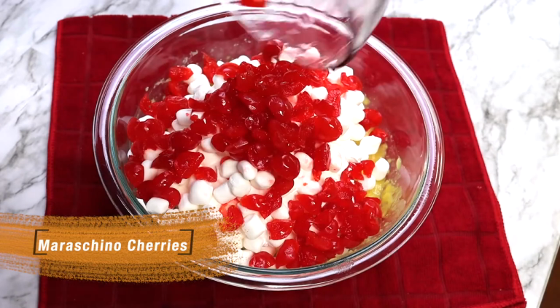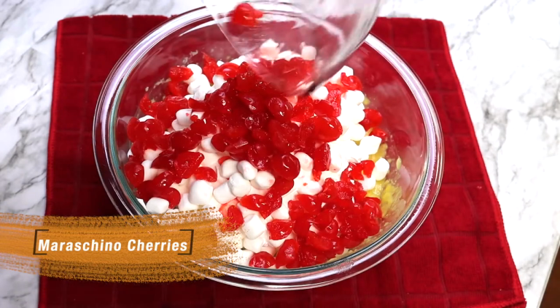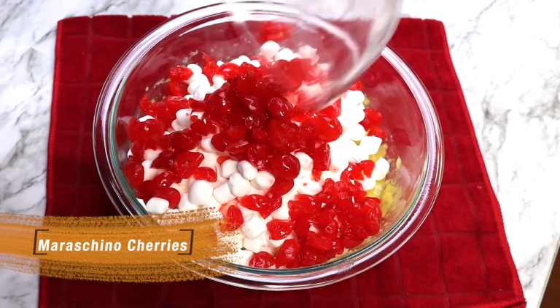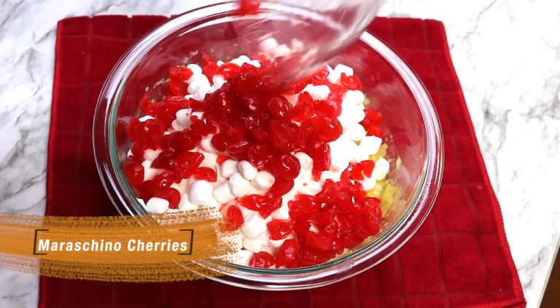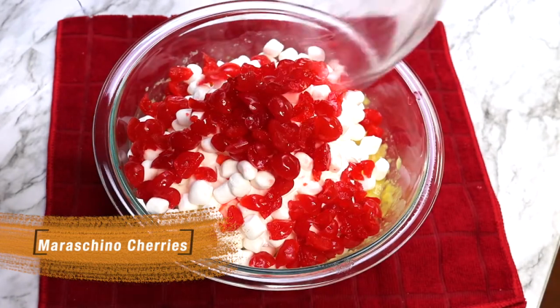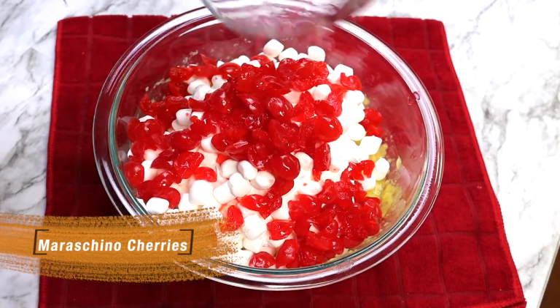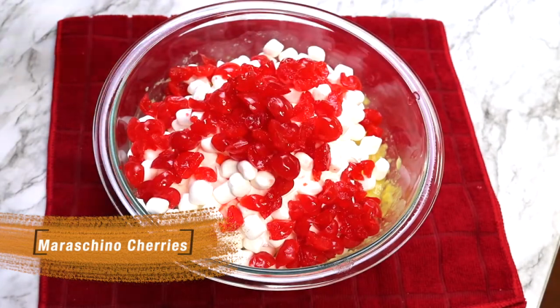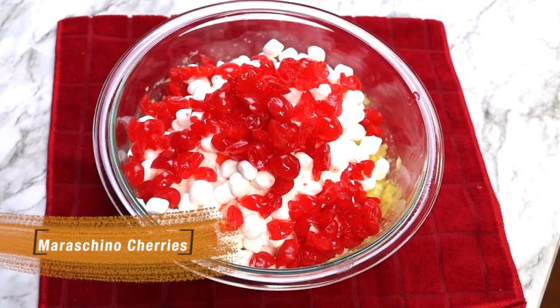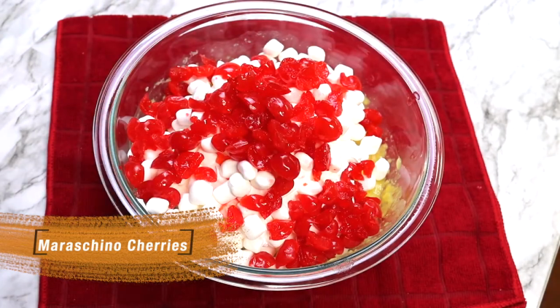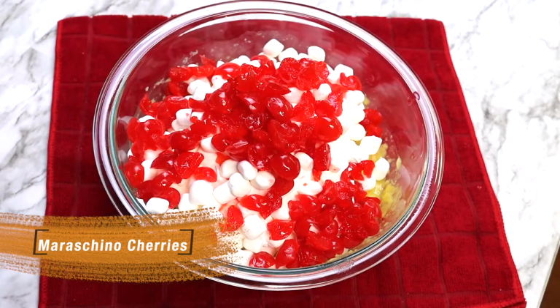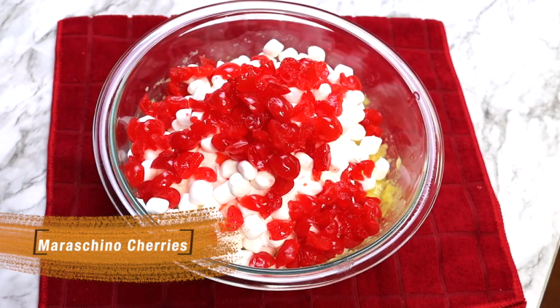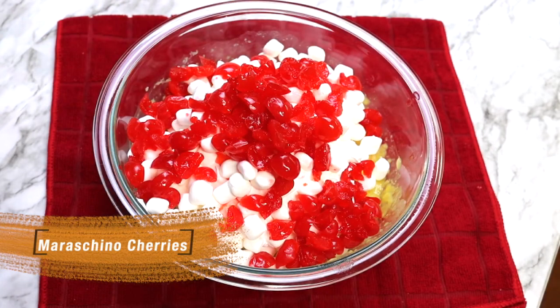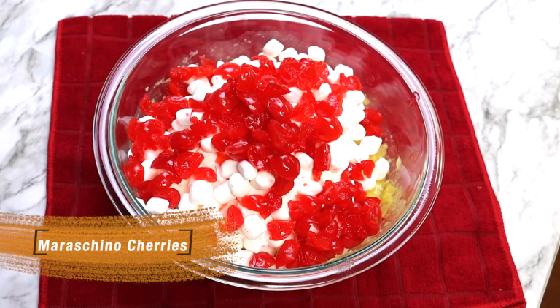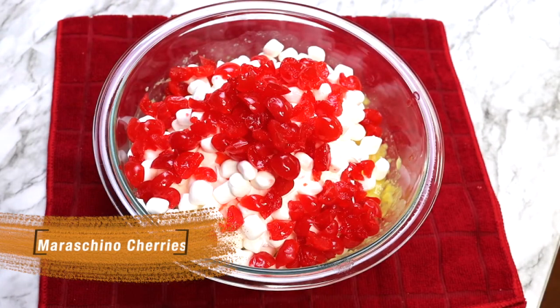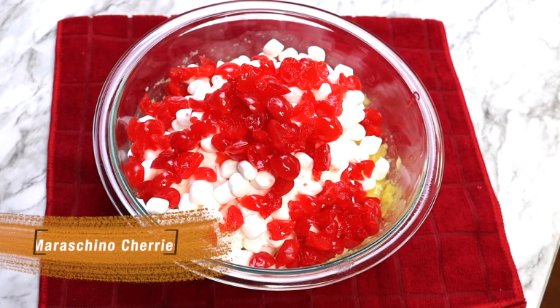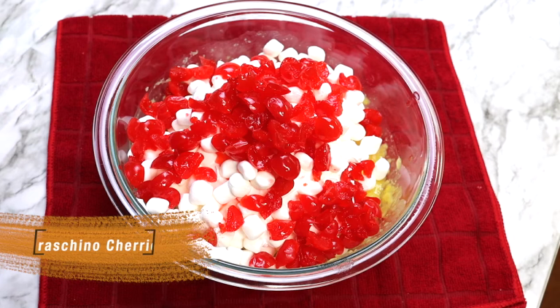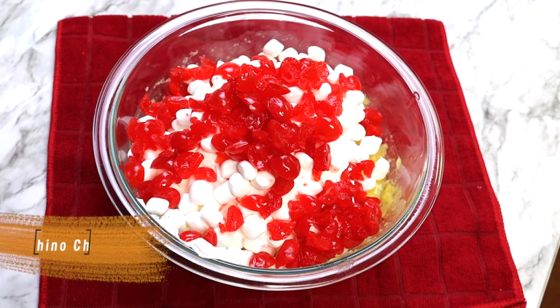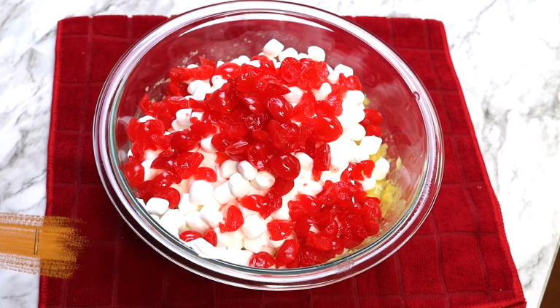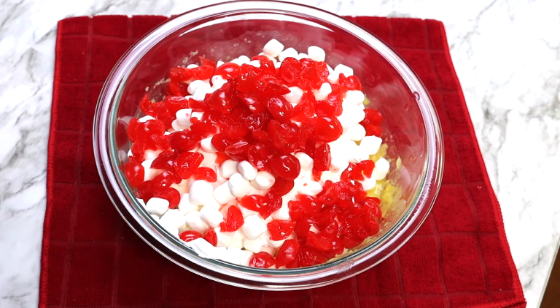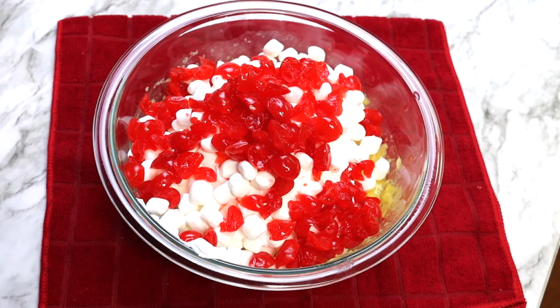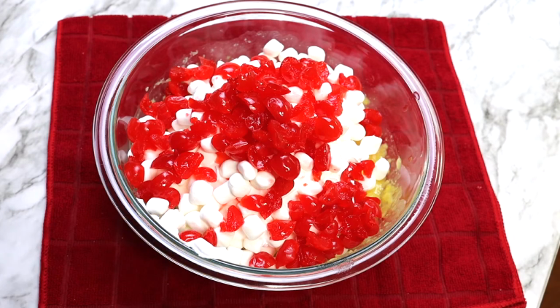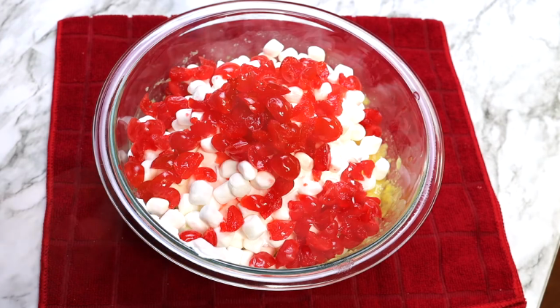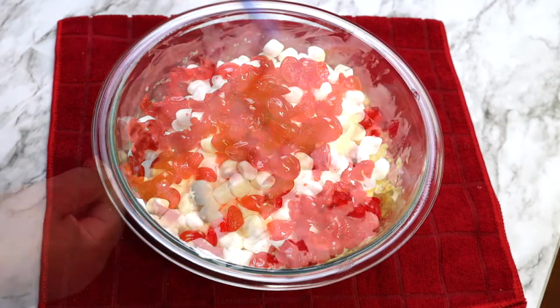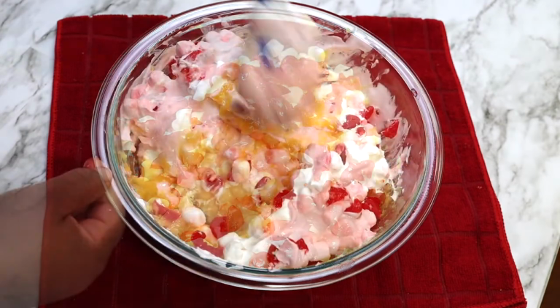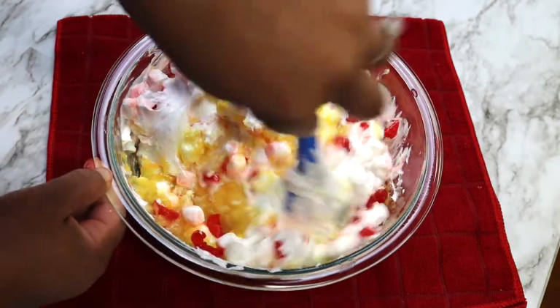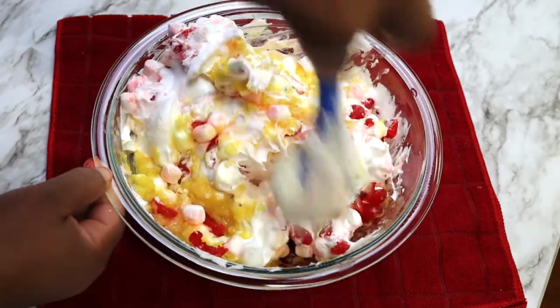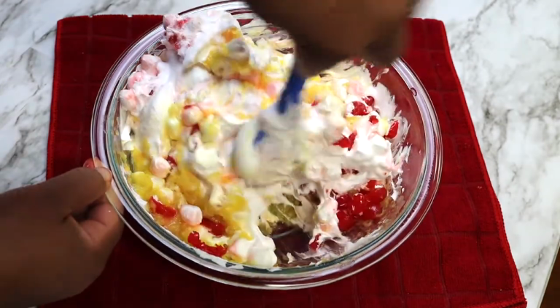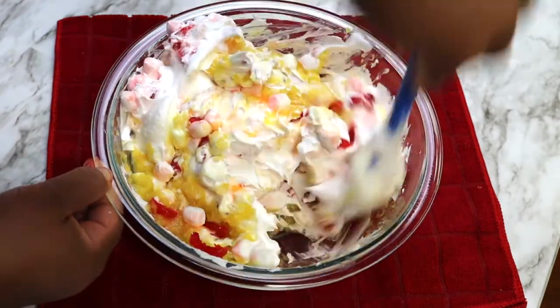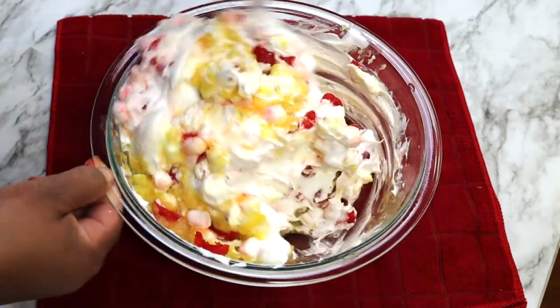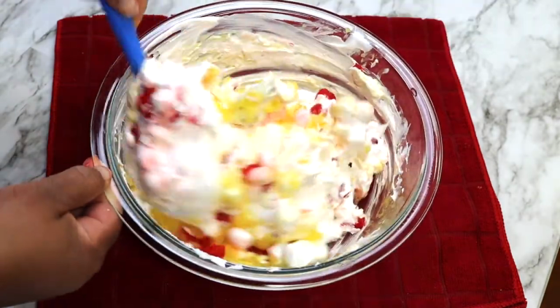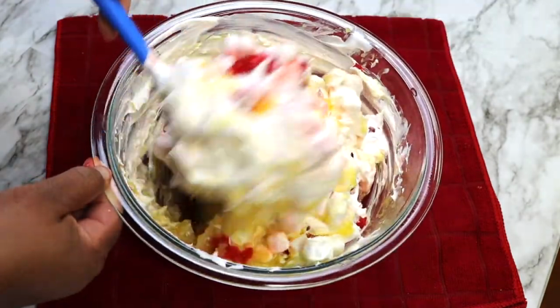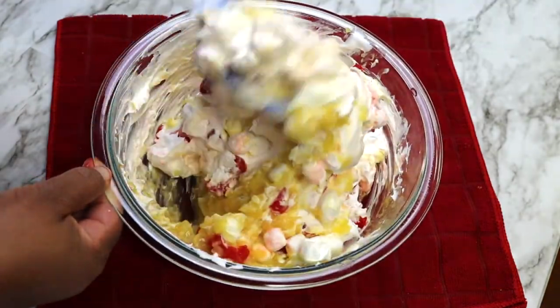You can also add sweetened coconut to this recipe. I just do not prefer it in my pineapple fluff. However, if you do like sweetened coconut, add three quarters of a cup up to a half of a cup.